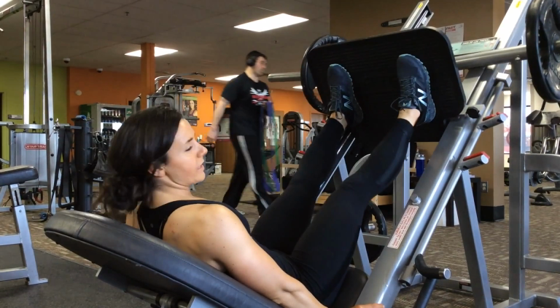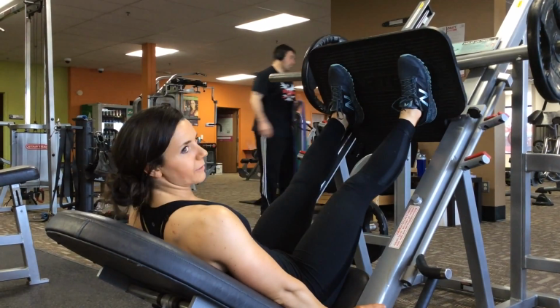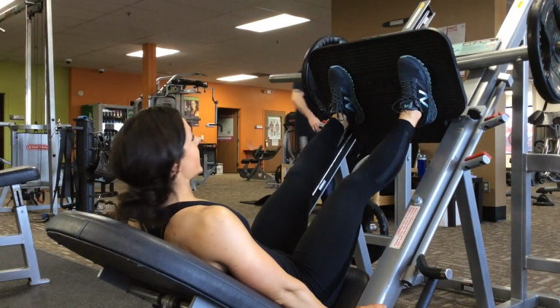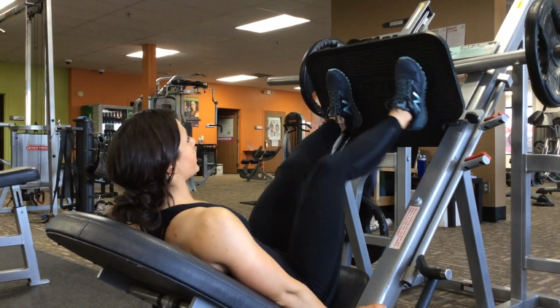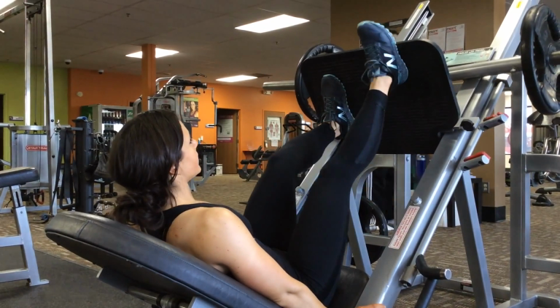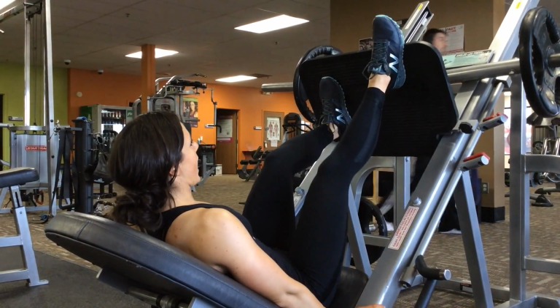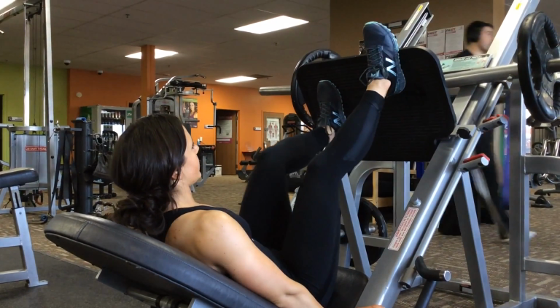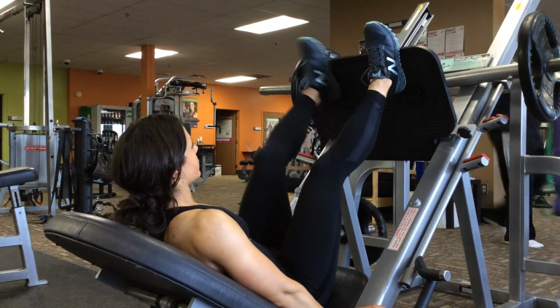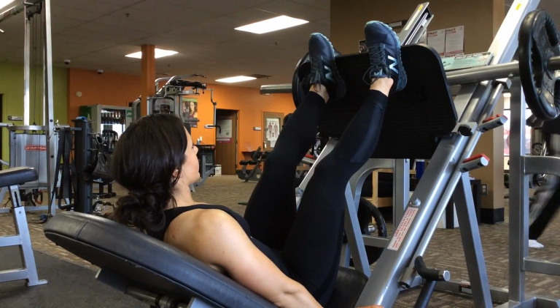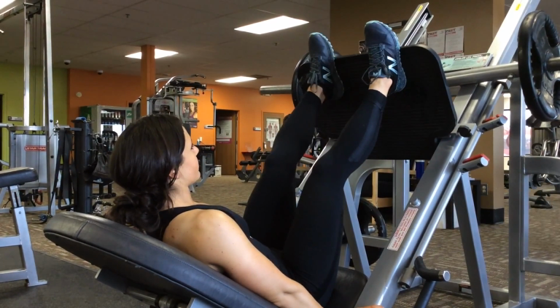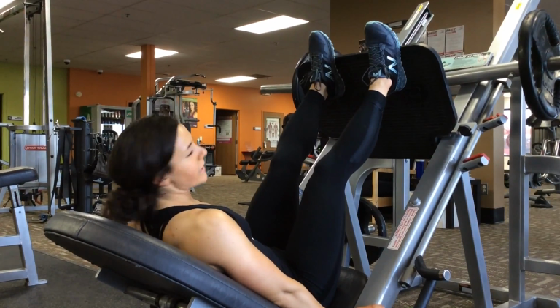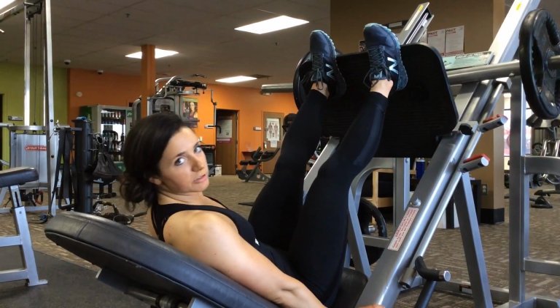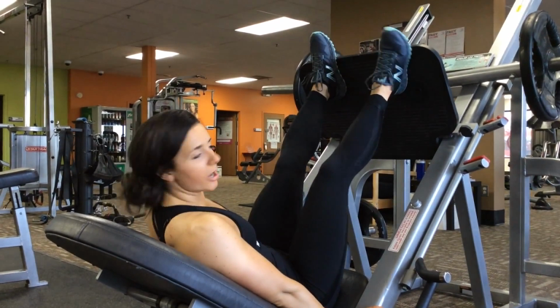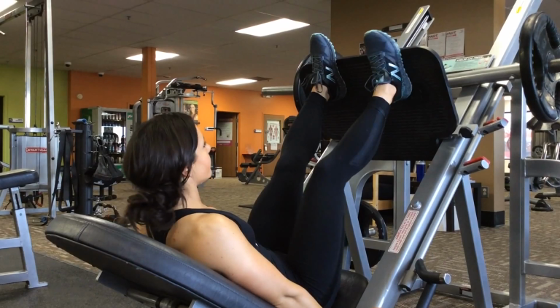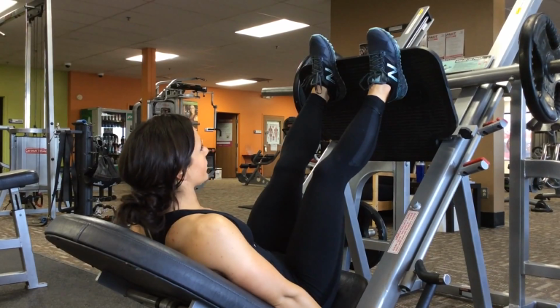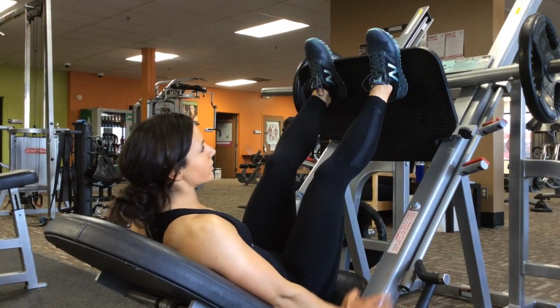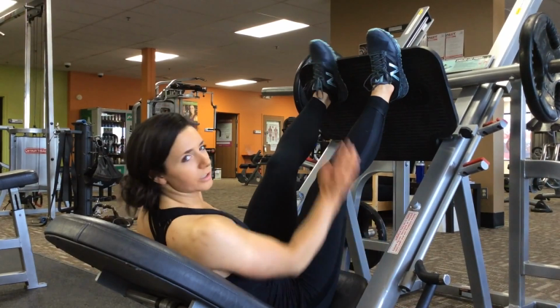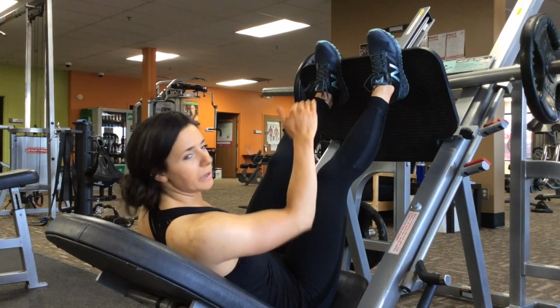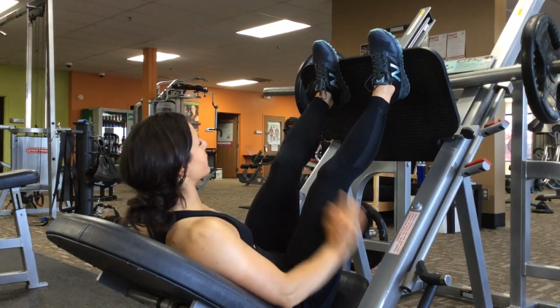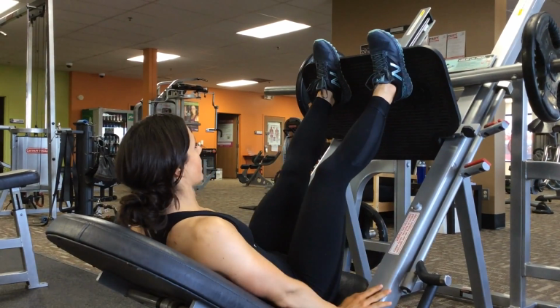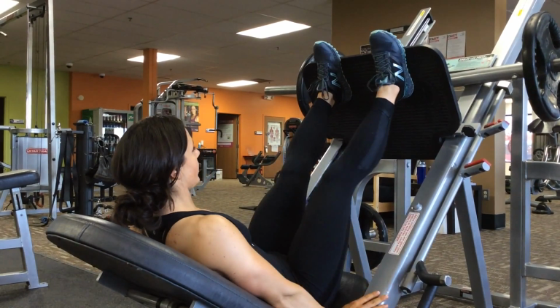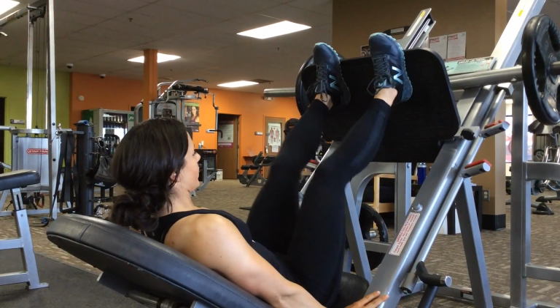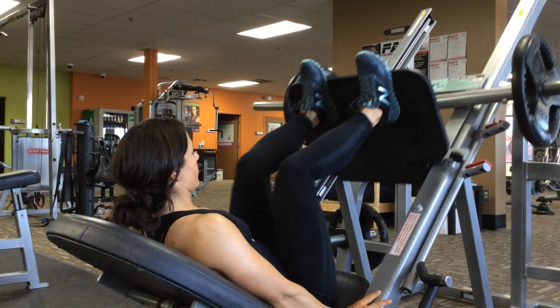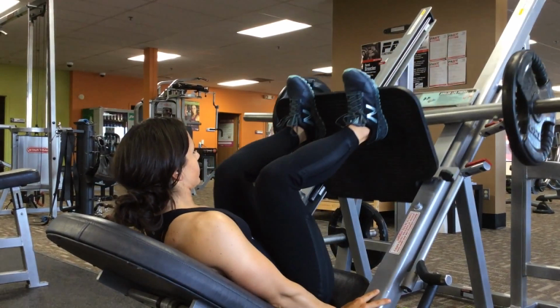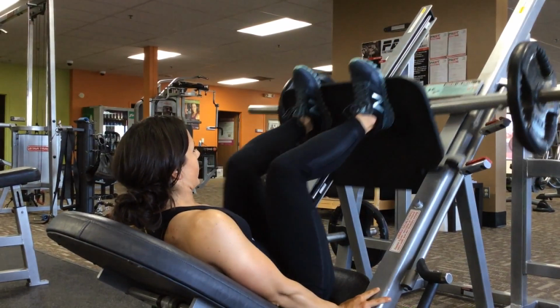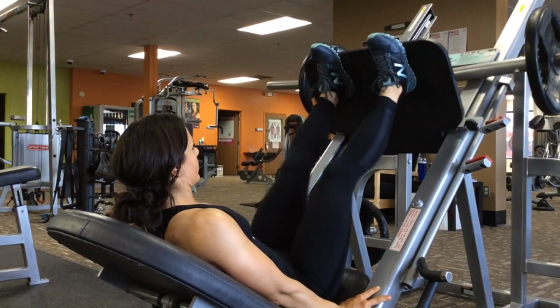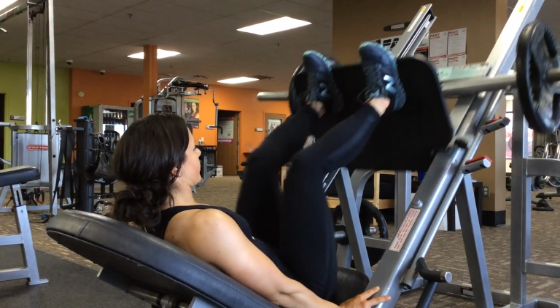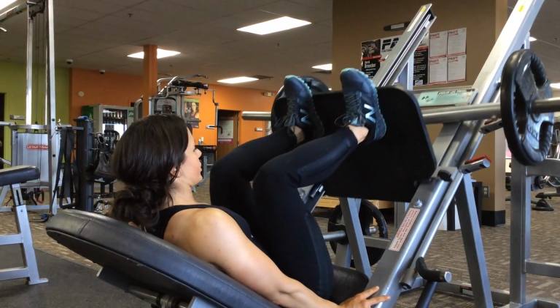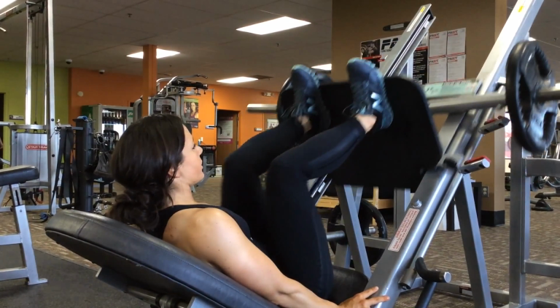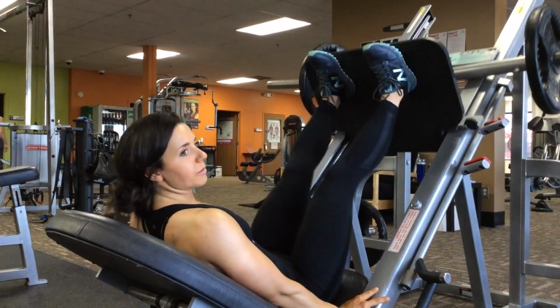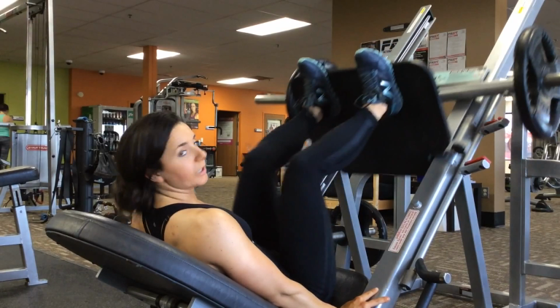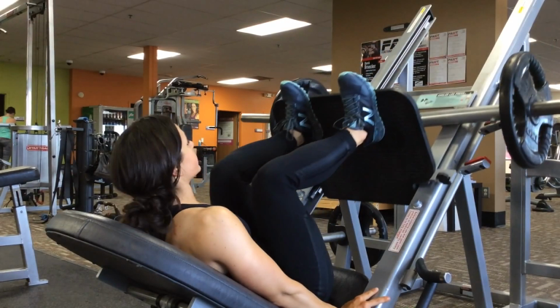And then for the last one — high. For me, my toes will be off. If your legs are shorter, they might be a little lower. And push through your heels.